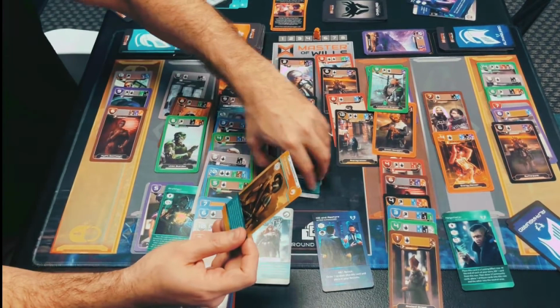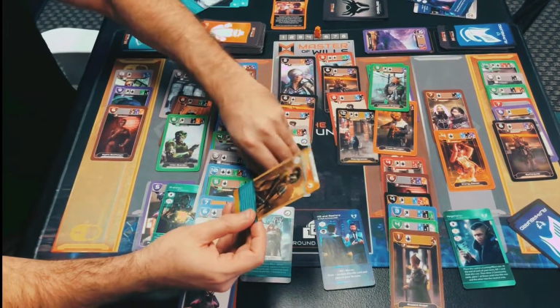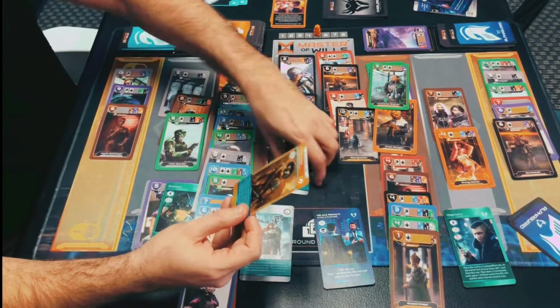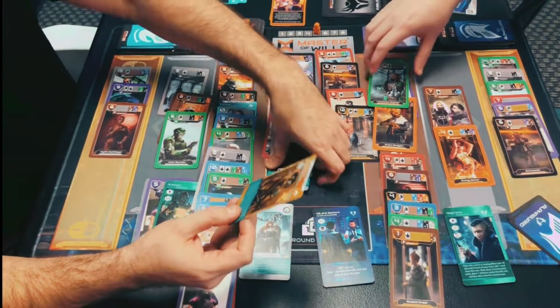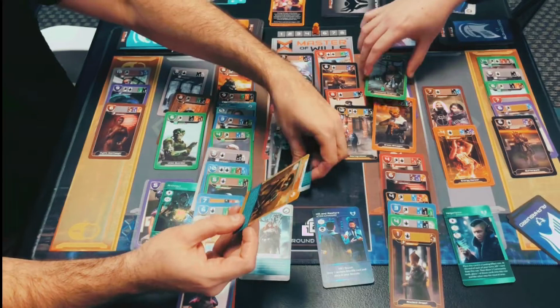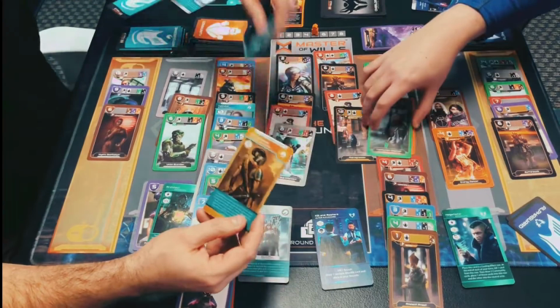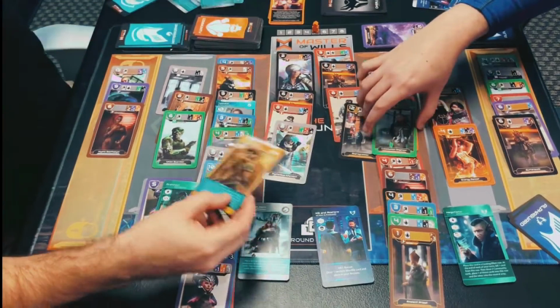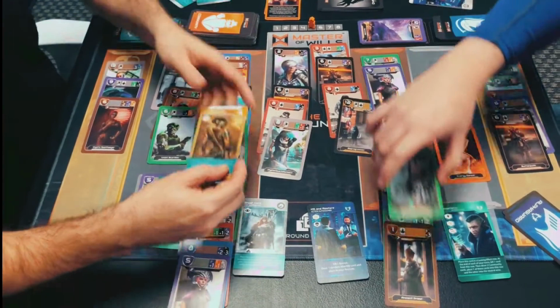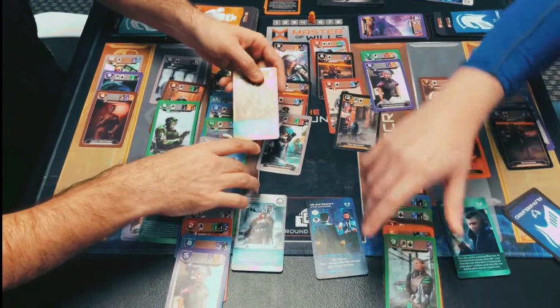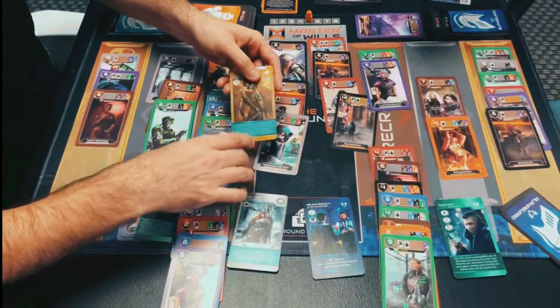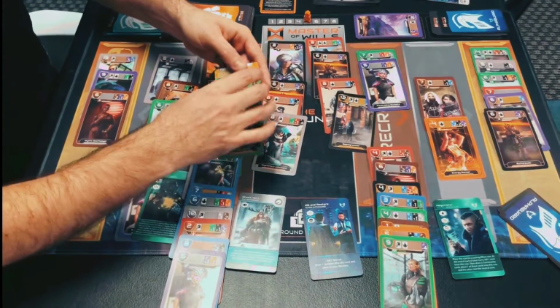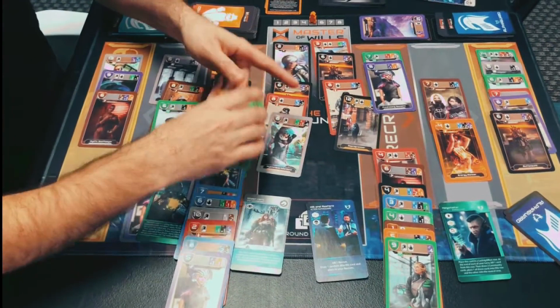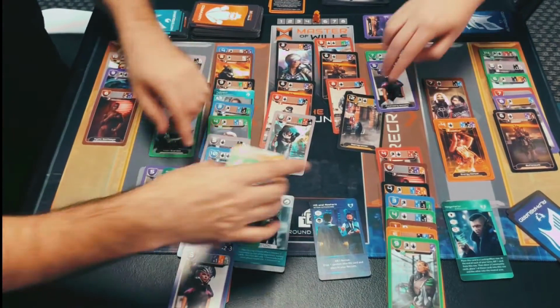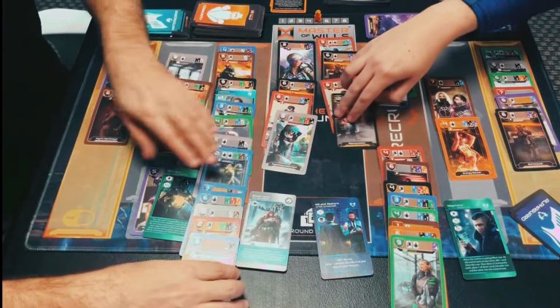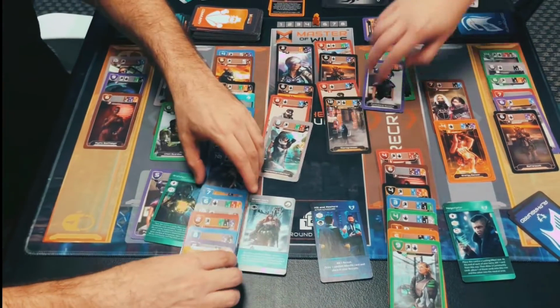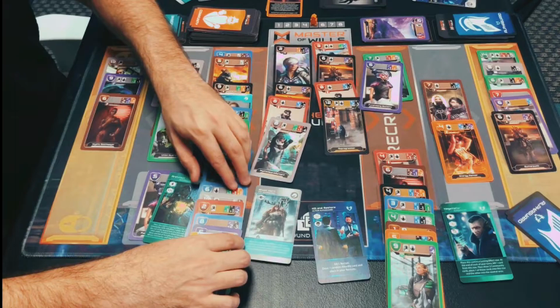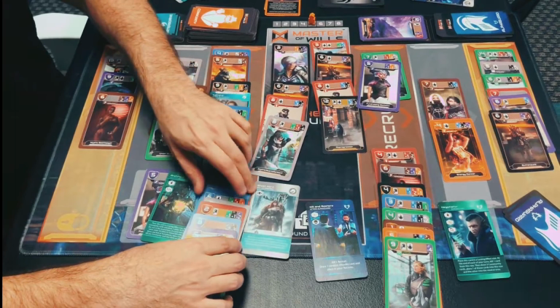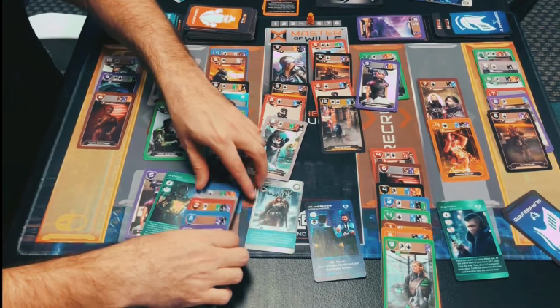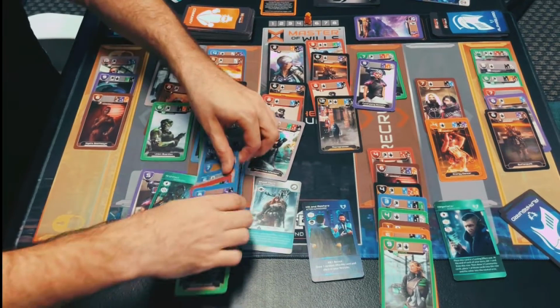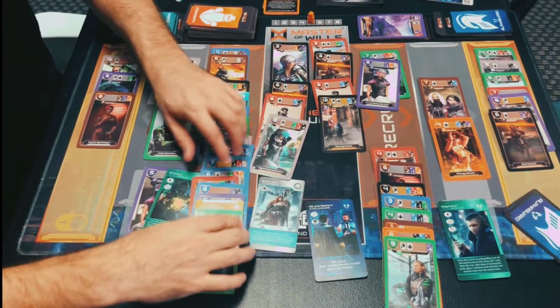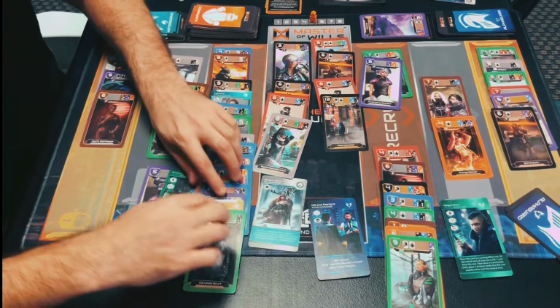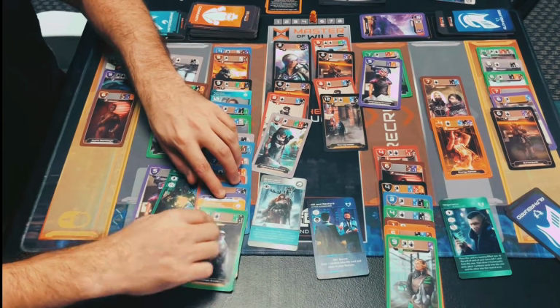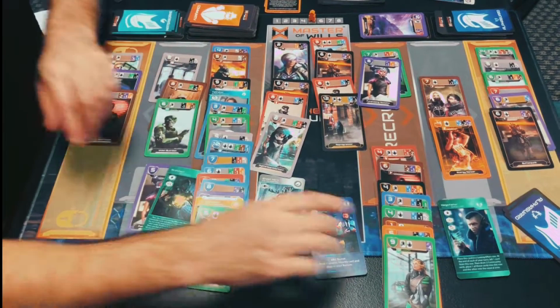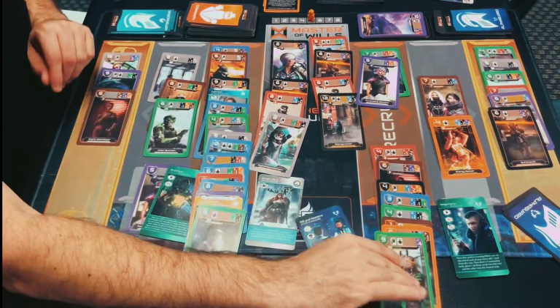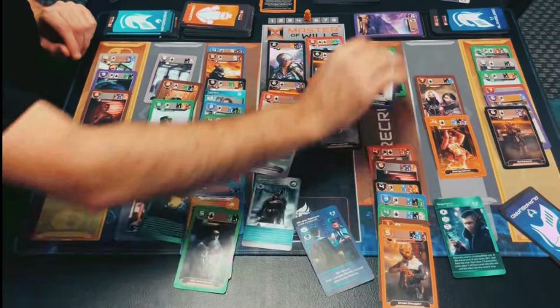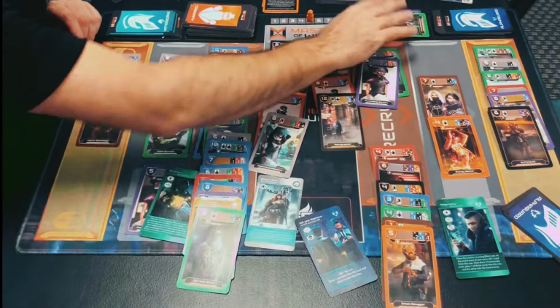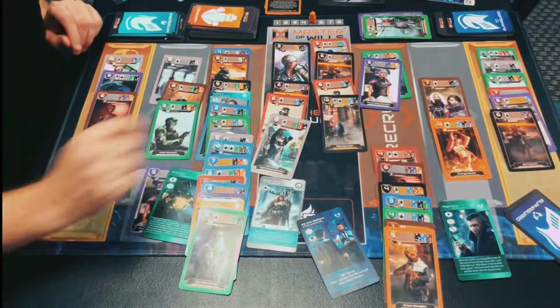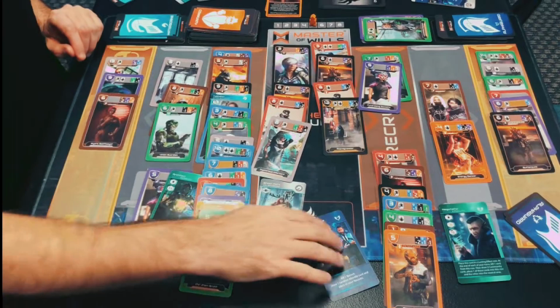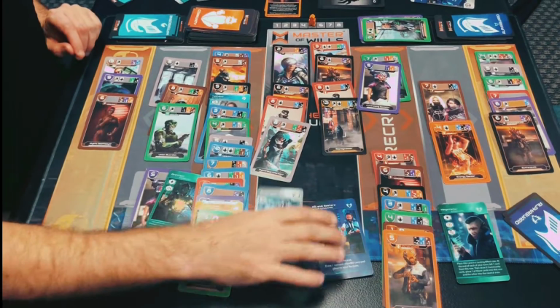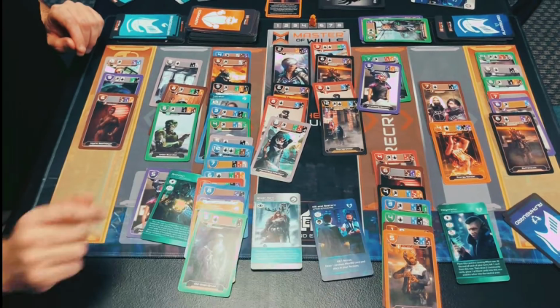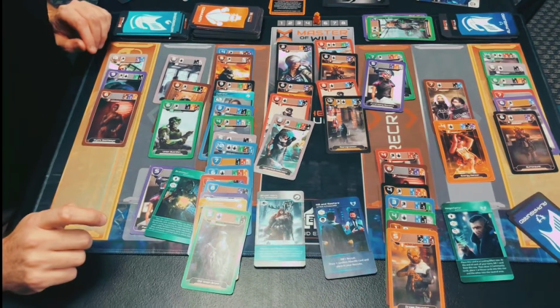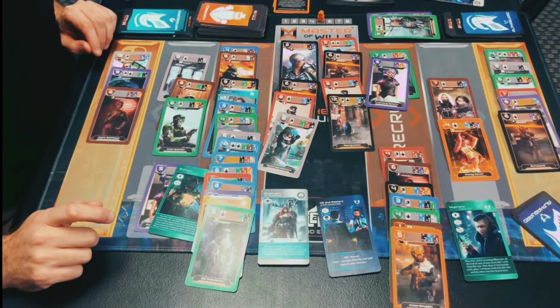Now I play this card, which kills any card on the opposite side of the same color, one per turn. I'm going to attach it to my green card, which kills his nine. And that right there is one hell of a move.